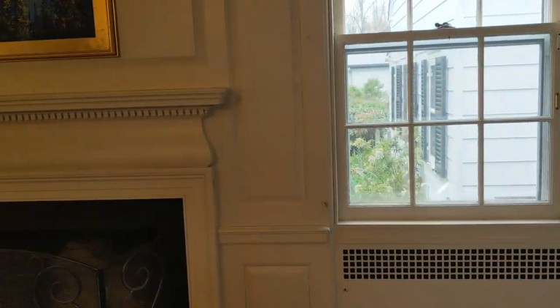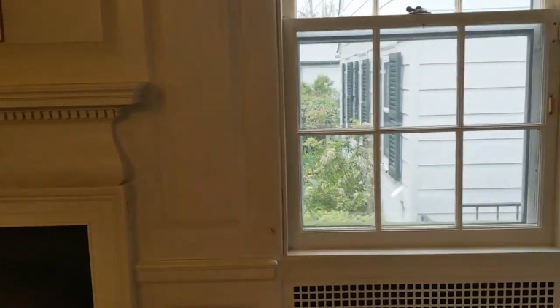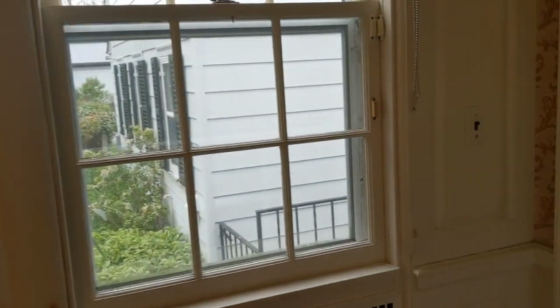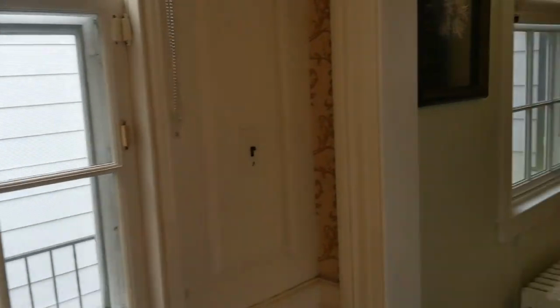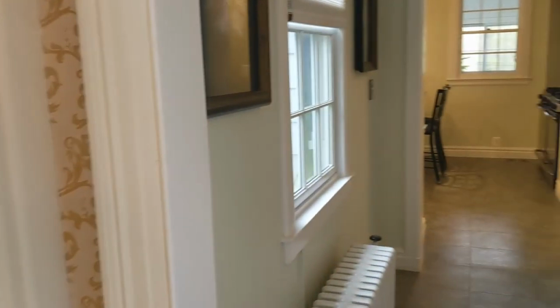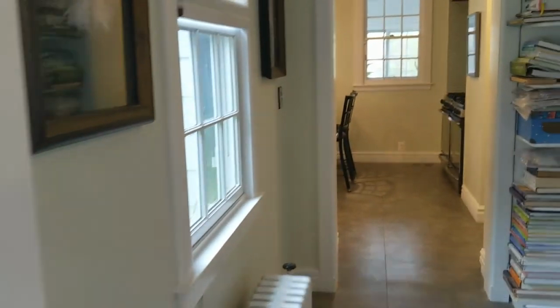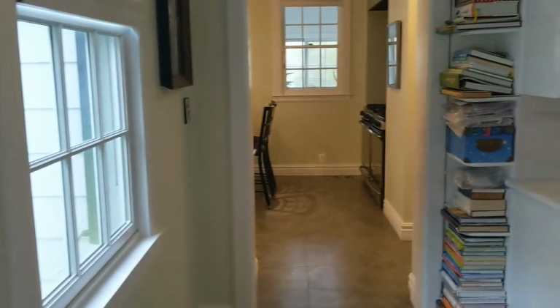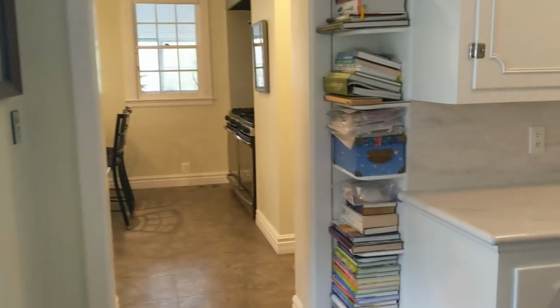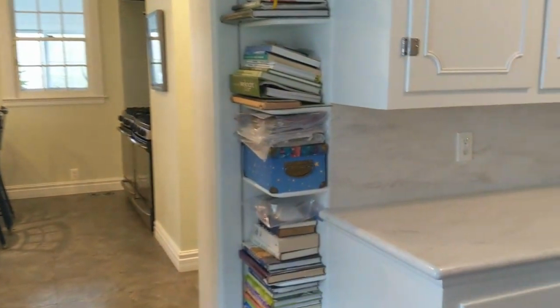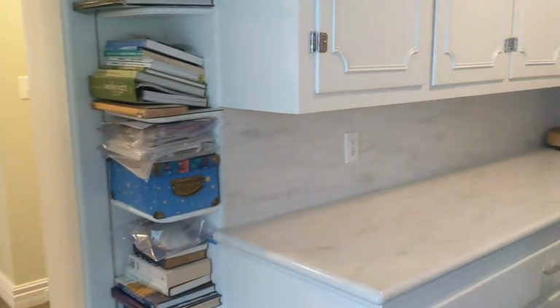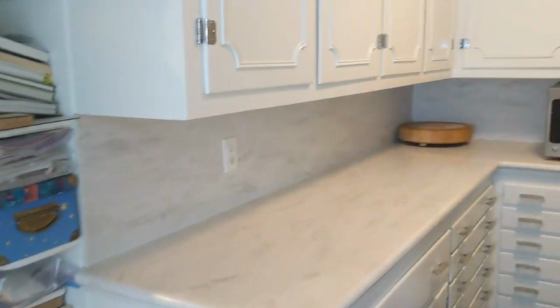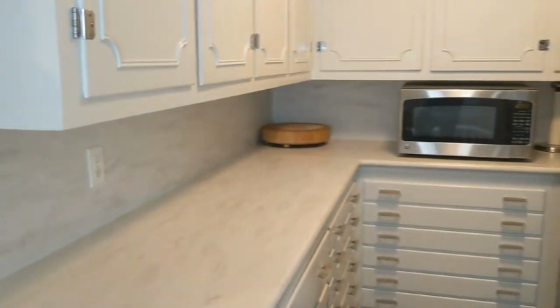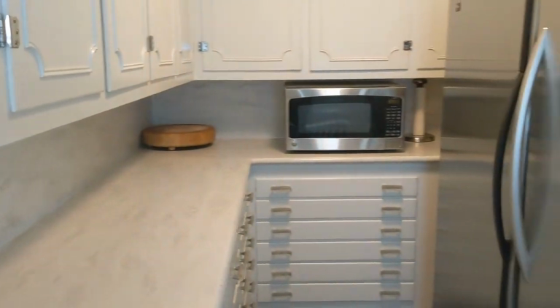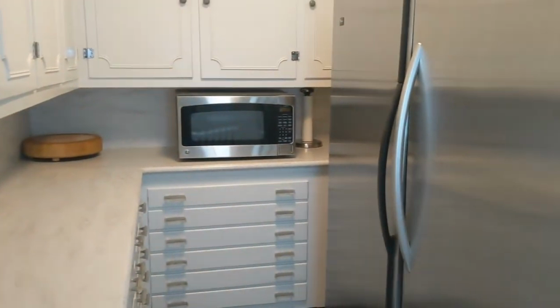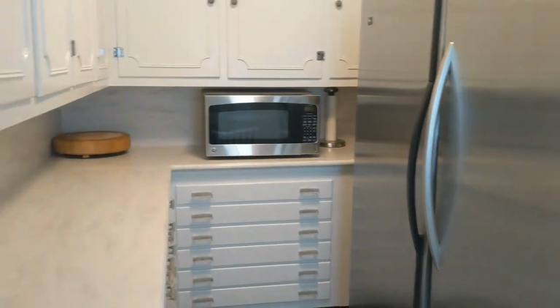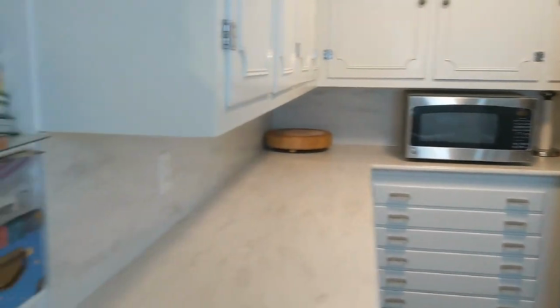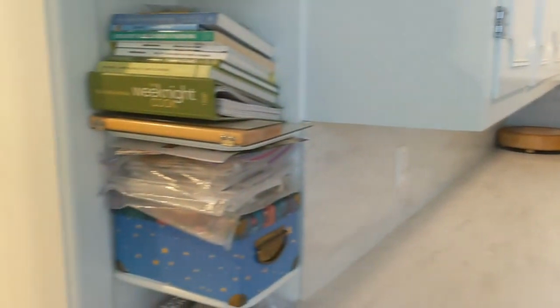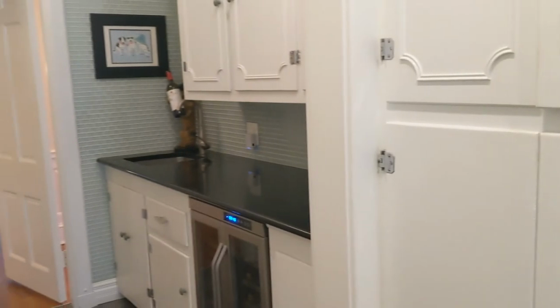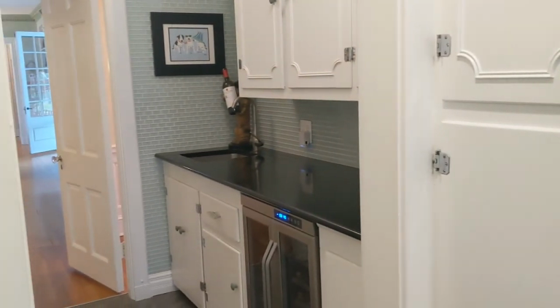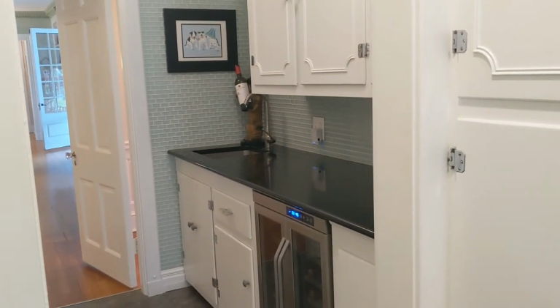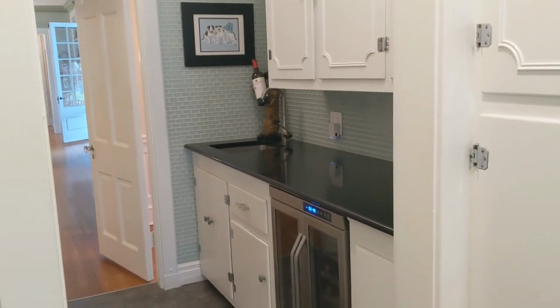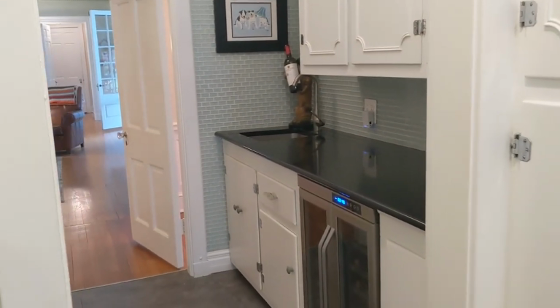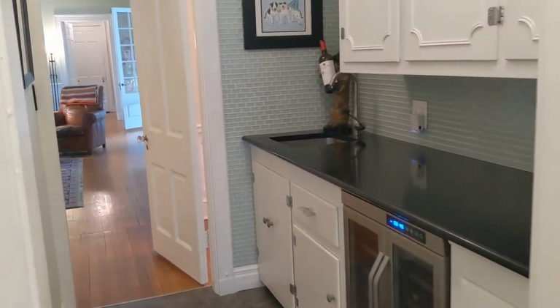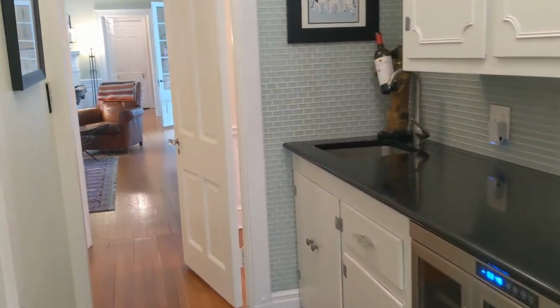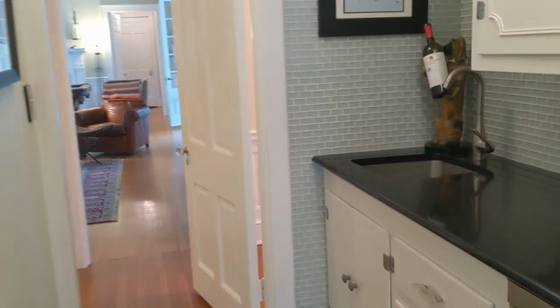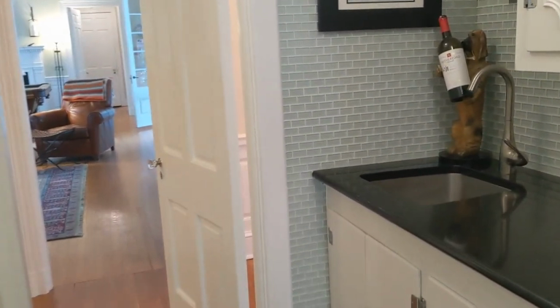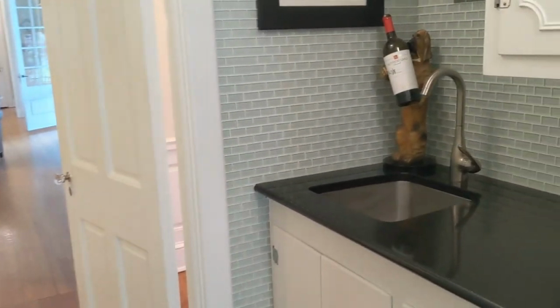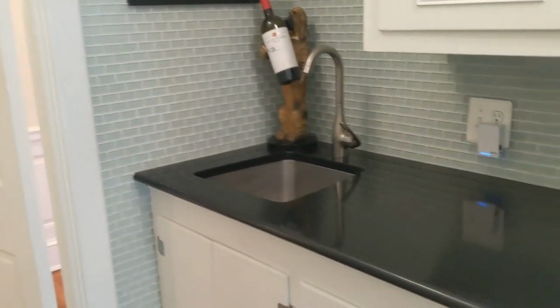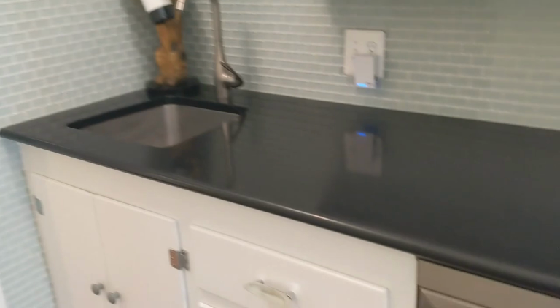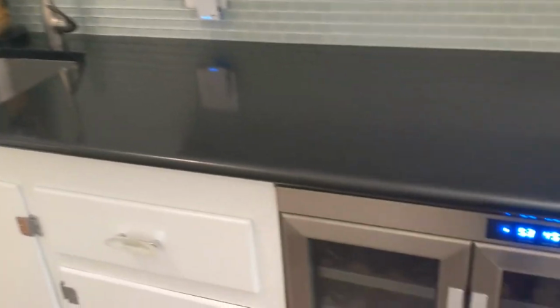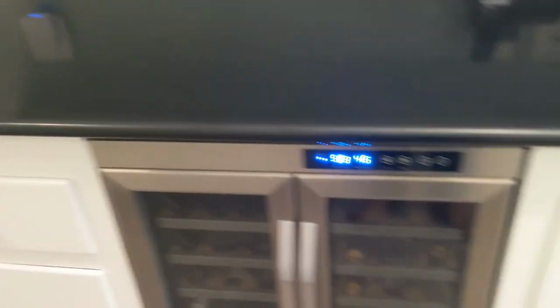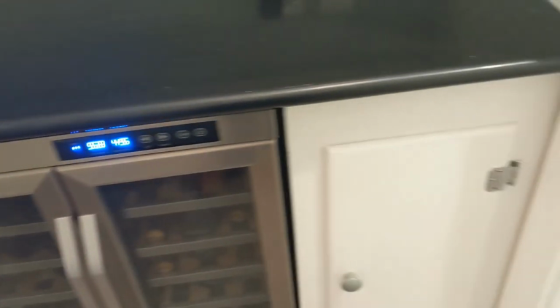Off of the dining room there is a butler's pantry complete with Corian countertops and a large stainless steel refrigerator and freezer. Right next to that is a wet bar with glass backsplash, a stone countertop, and a wine fridge.